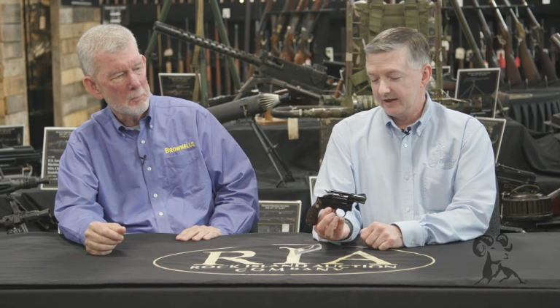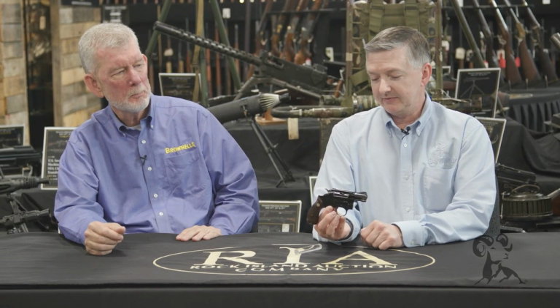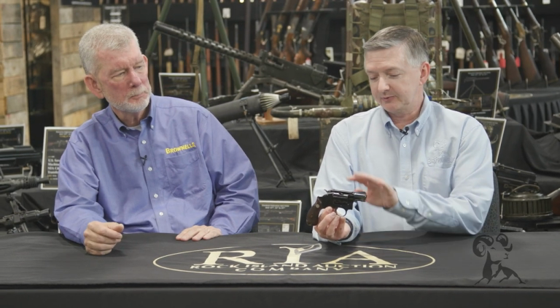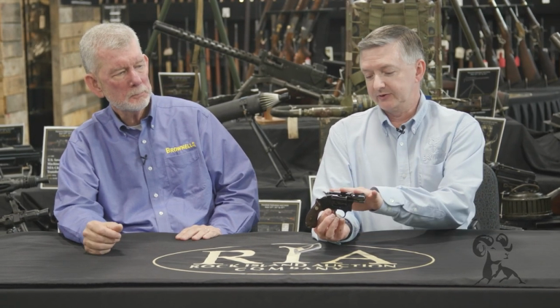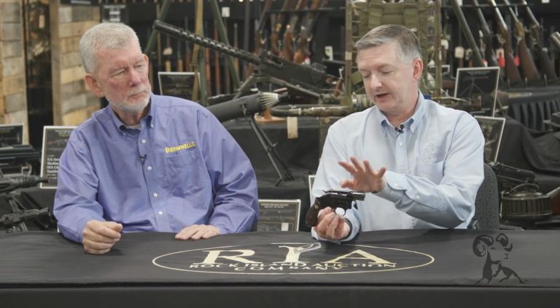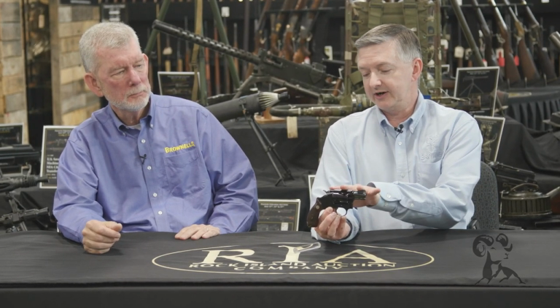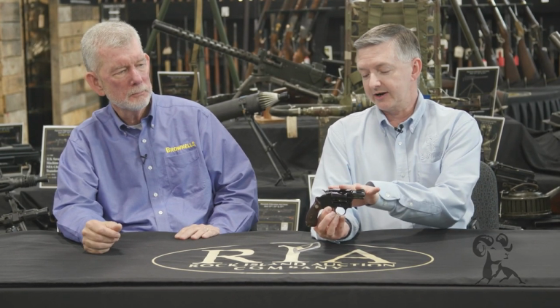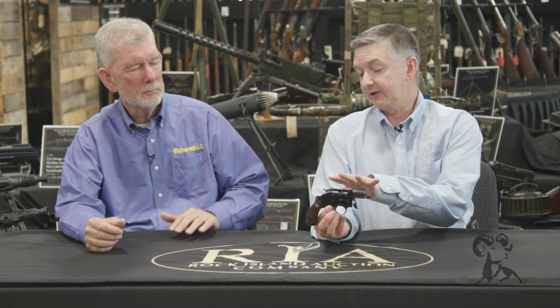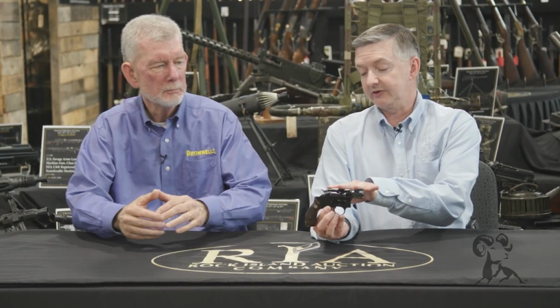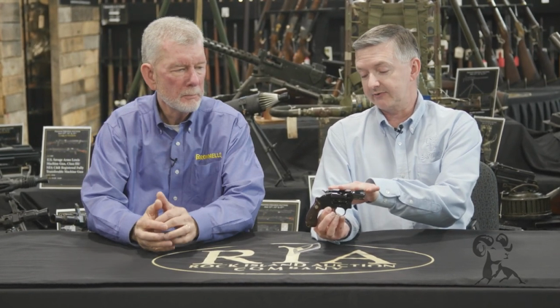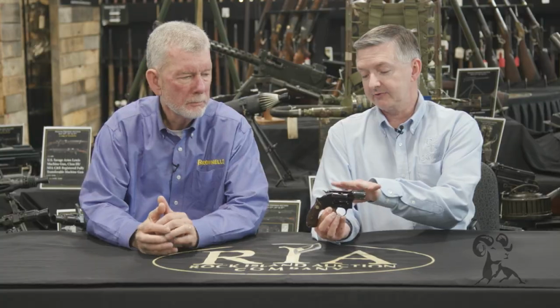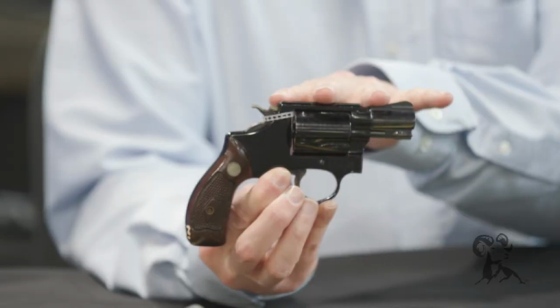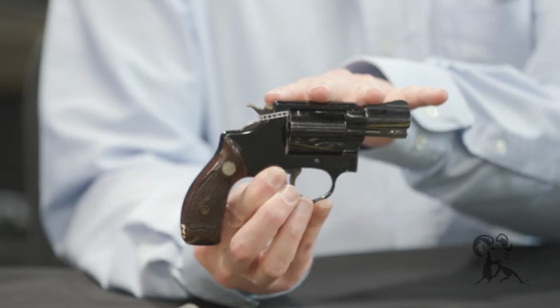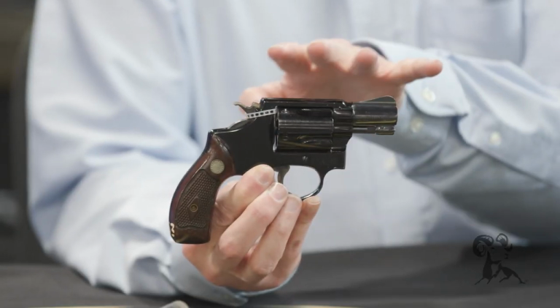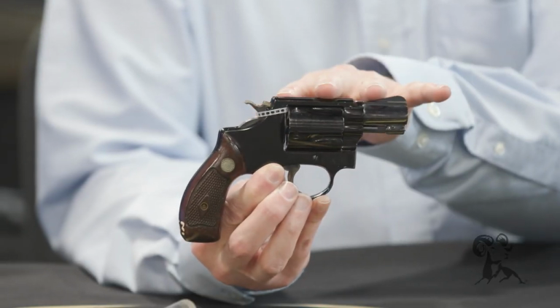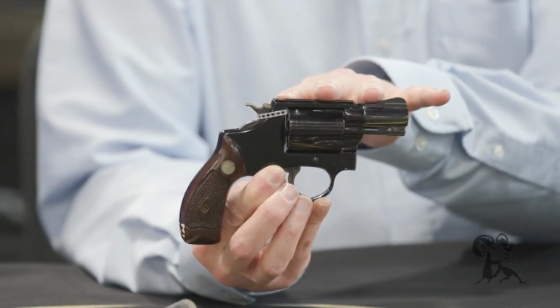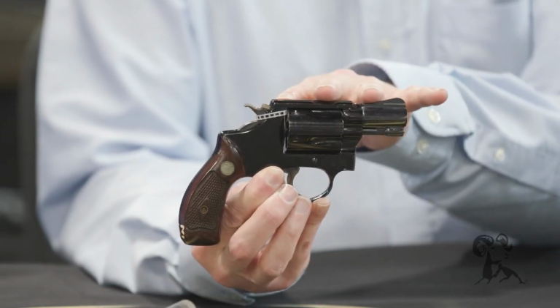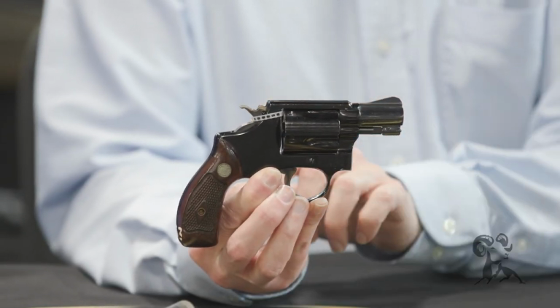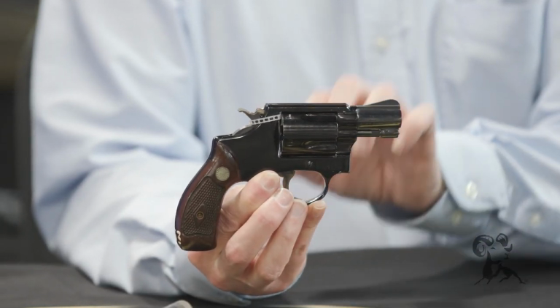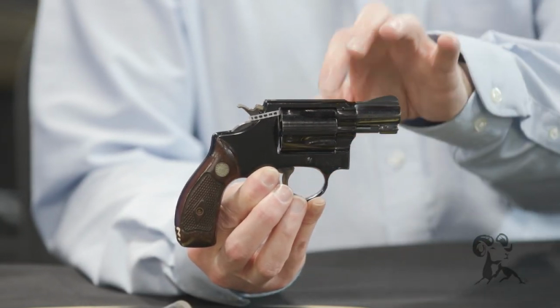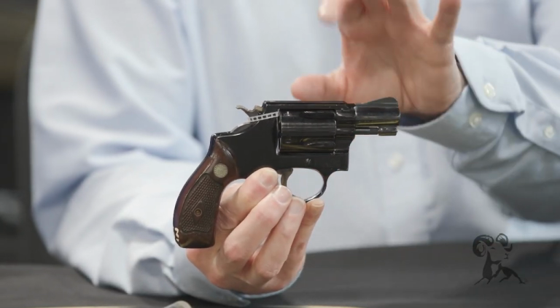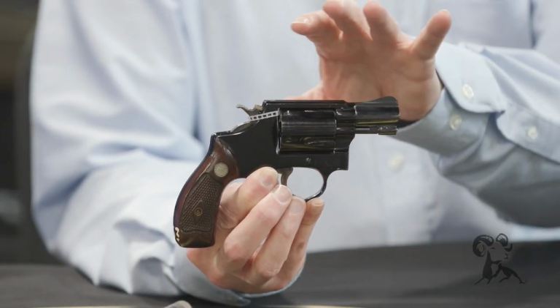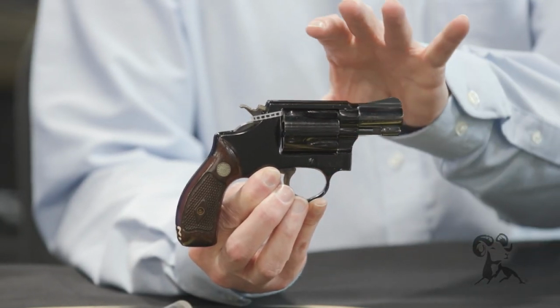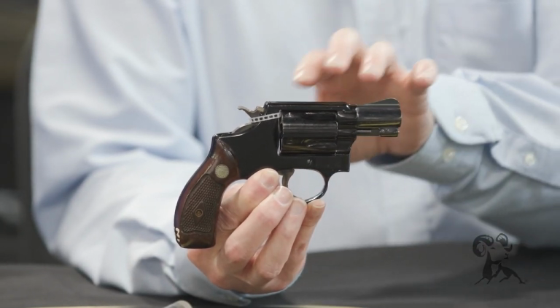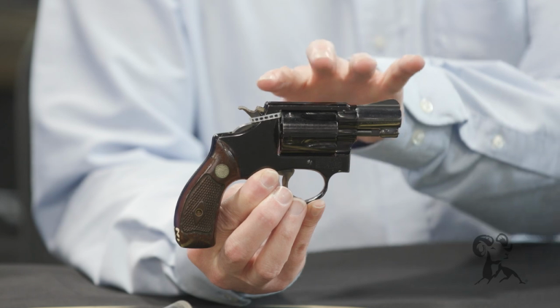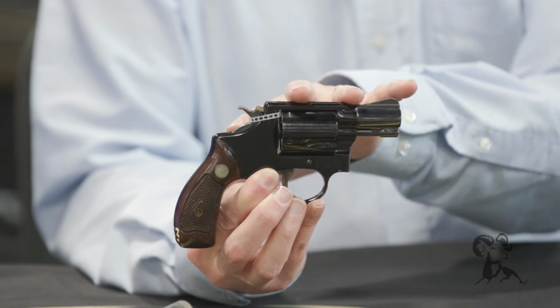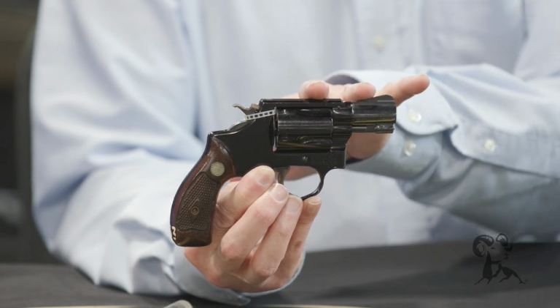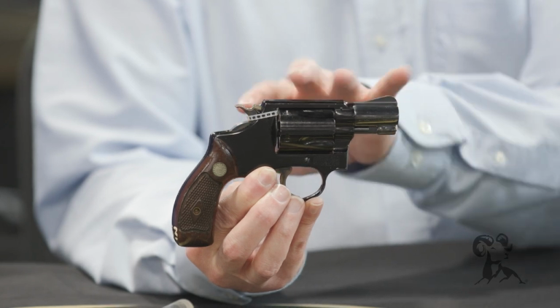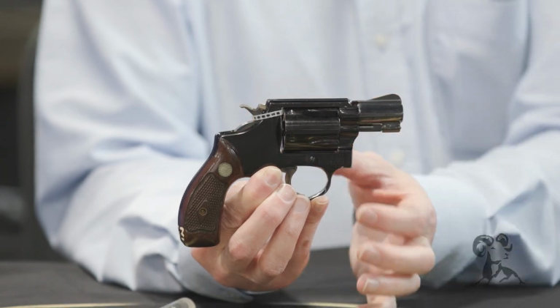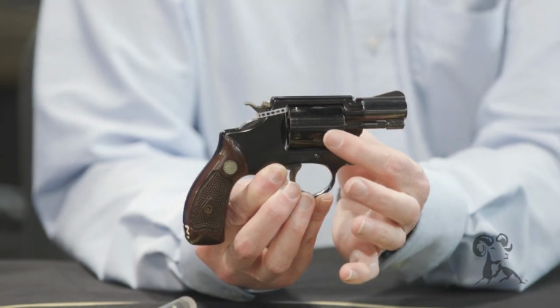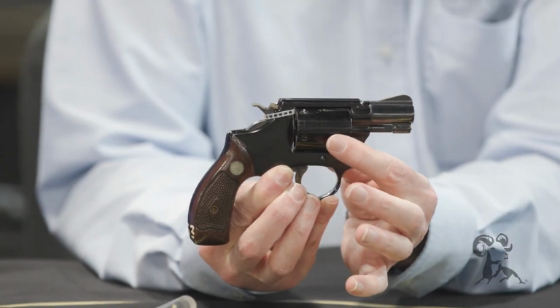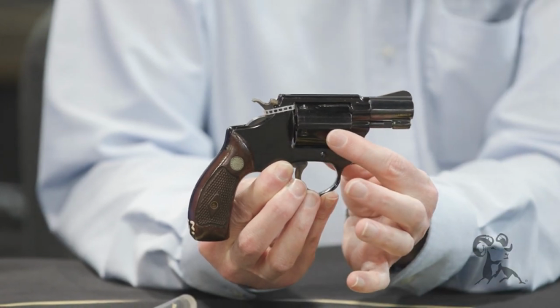This is a J-frame Smith & Wesson that was made for the U.S. Air Force, but what's really special about this is that it's an aluminum frame with an aluminum cylinder.